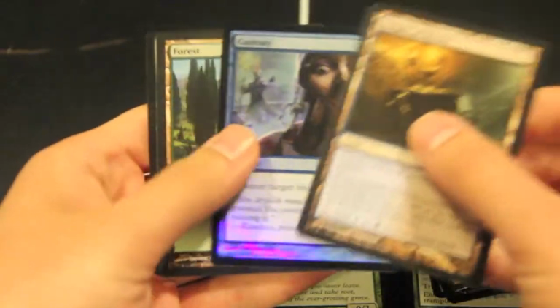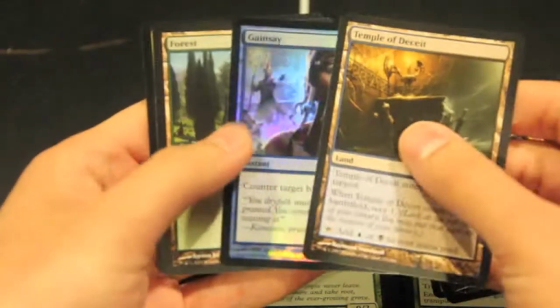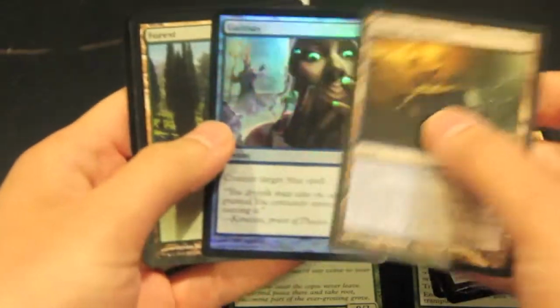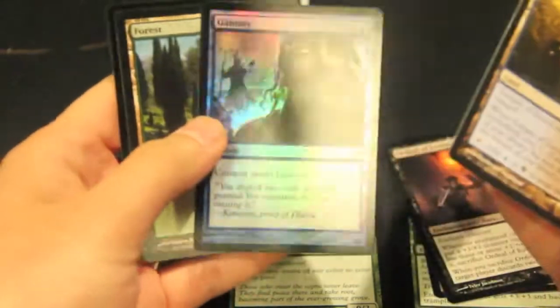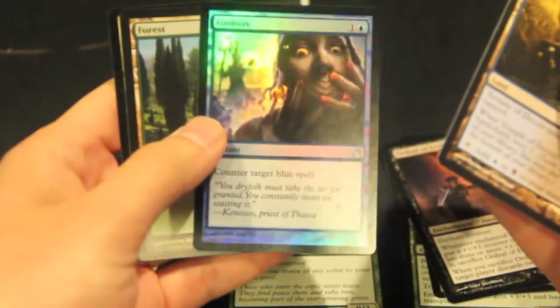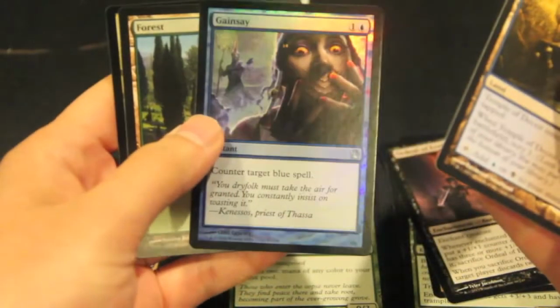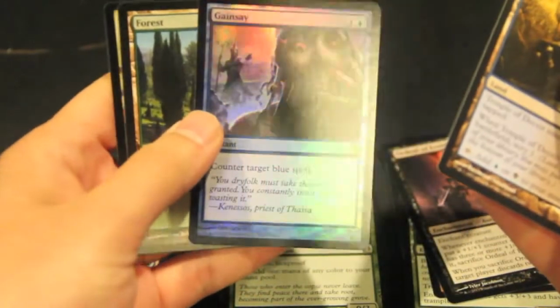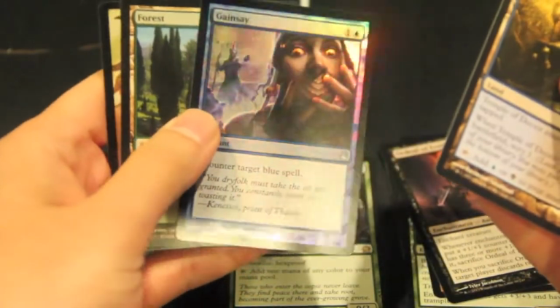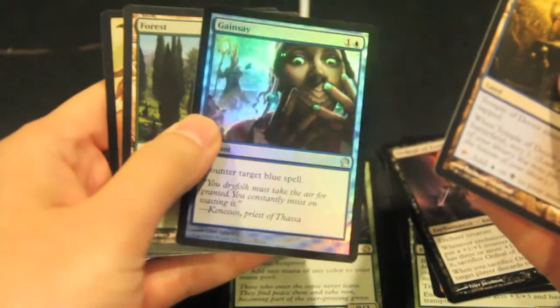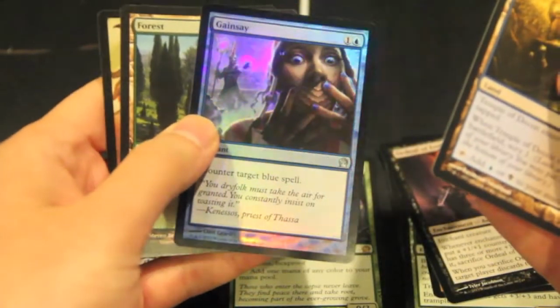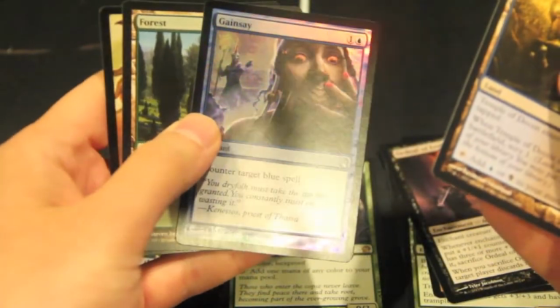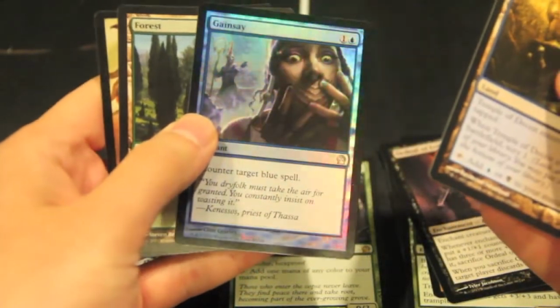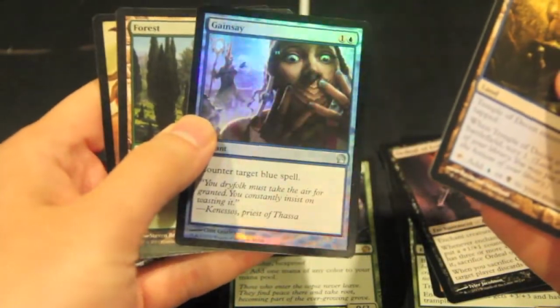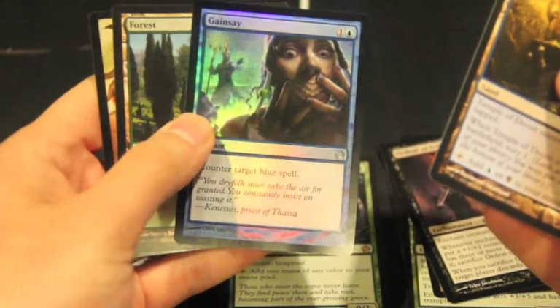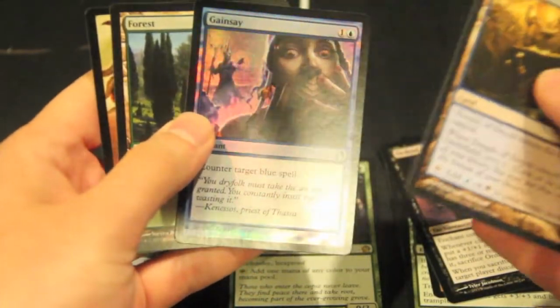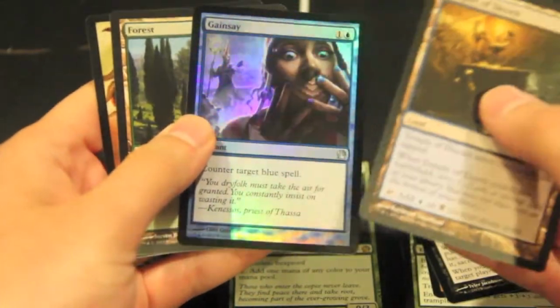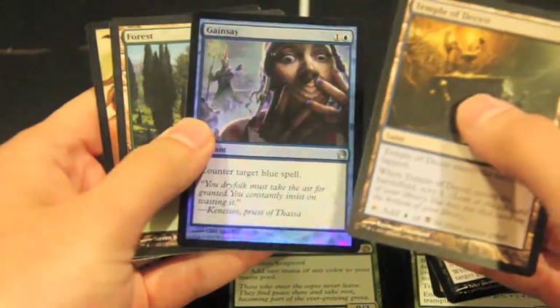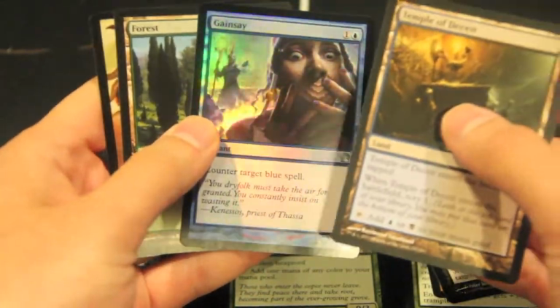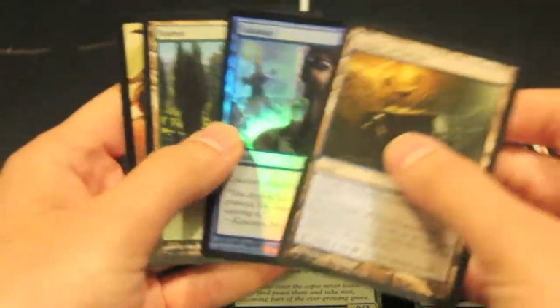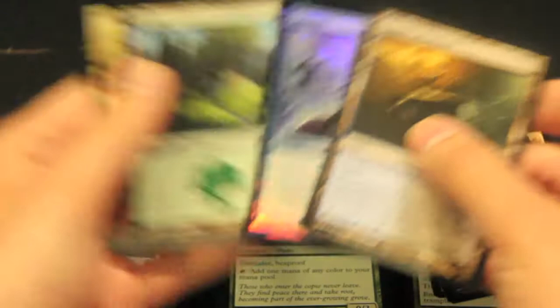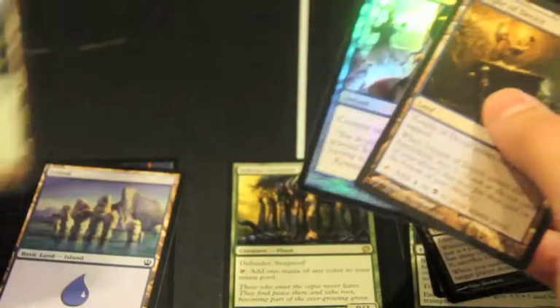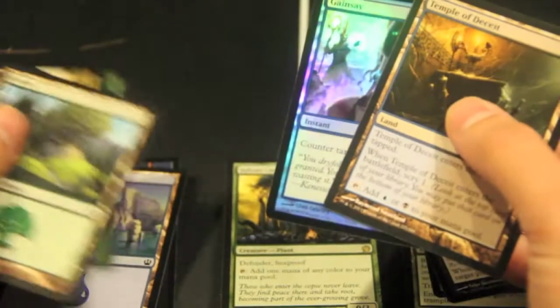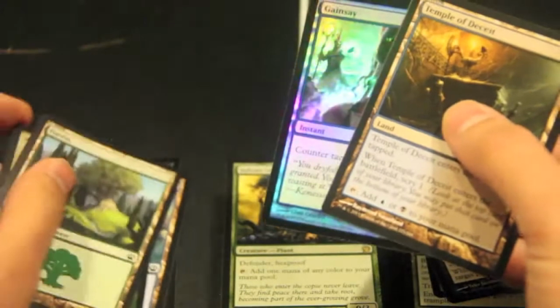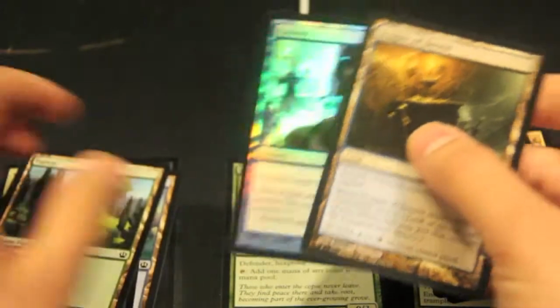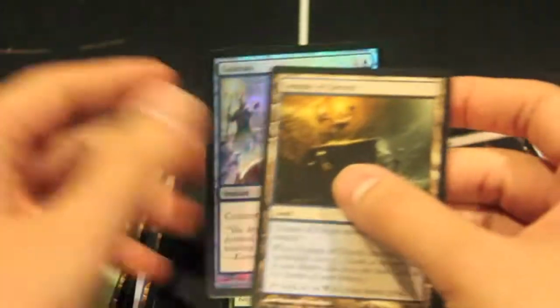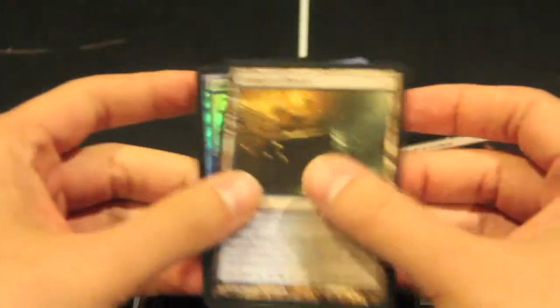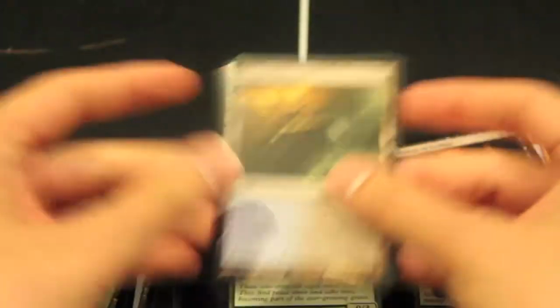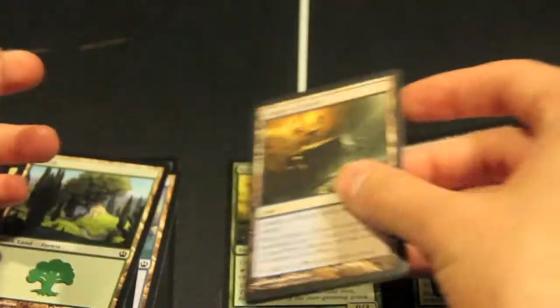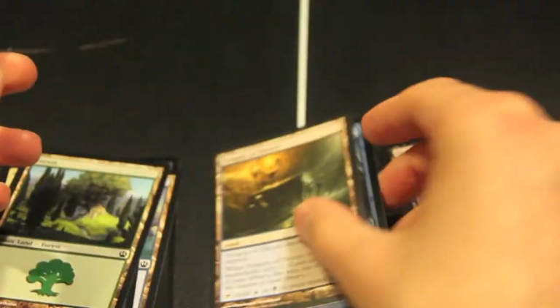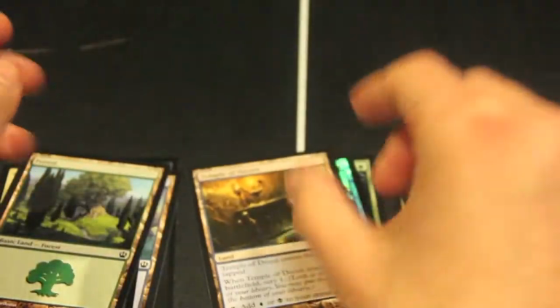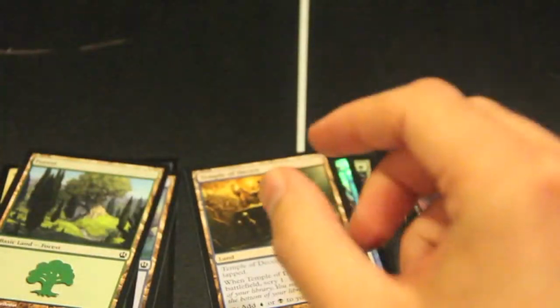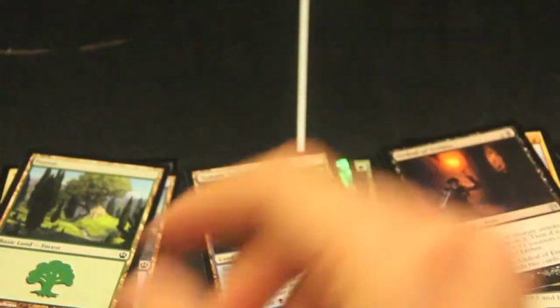And a Foil Gainsay — very pretty, shiny. And a Temple, always good.